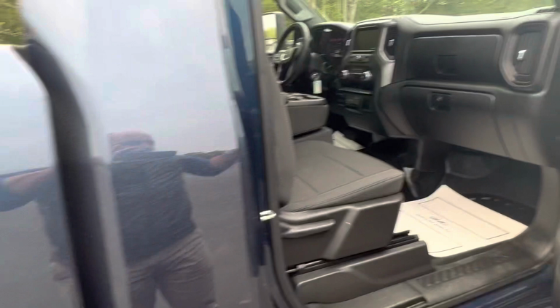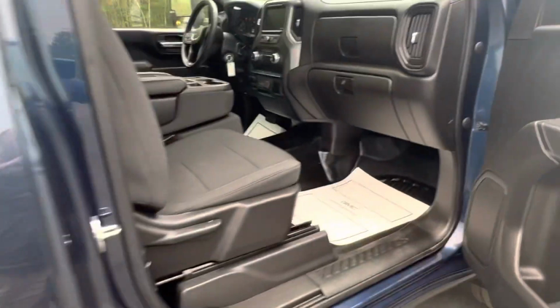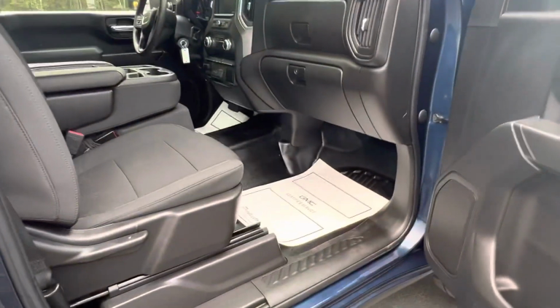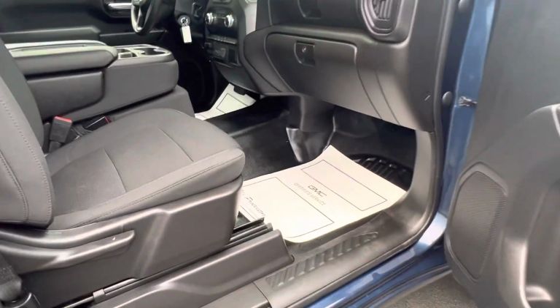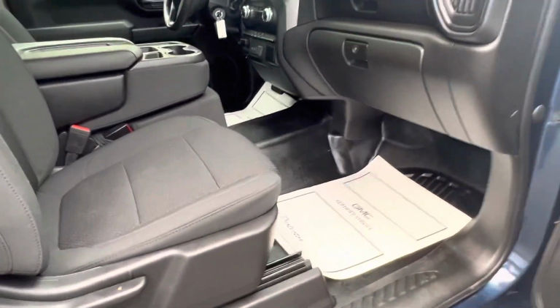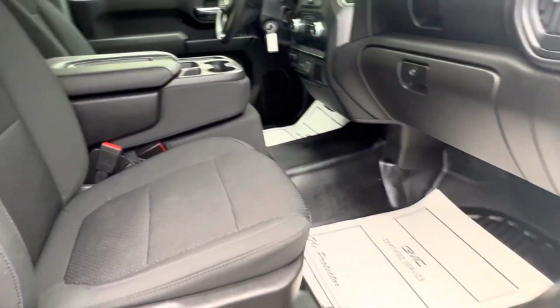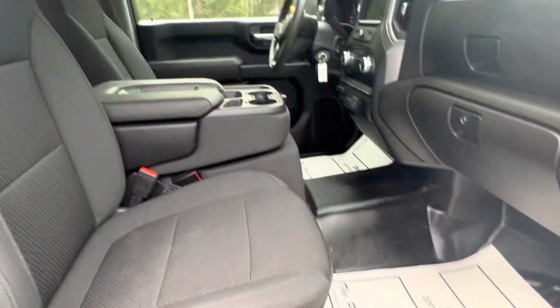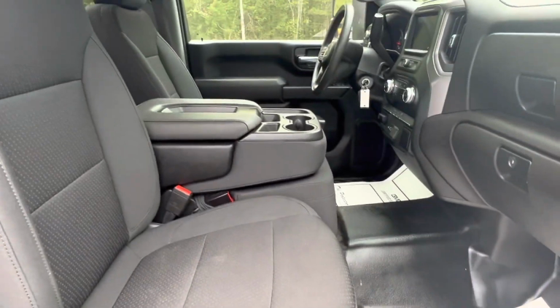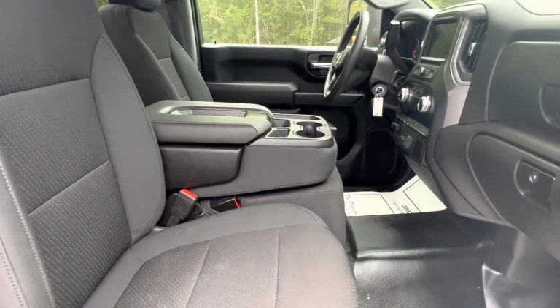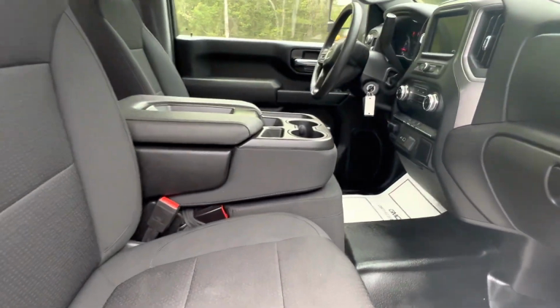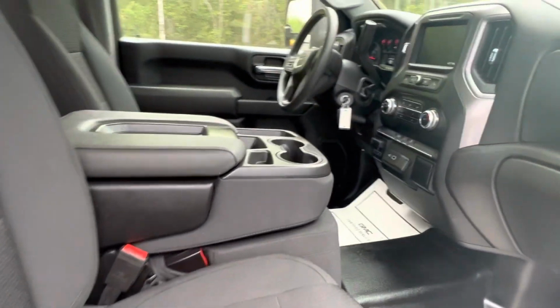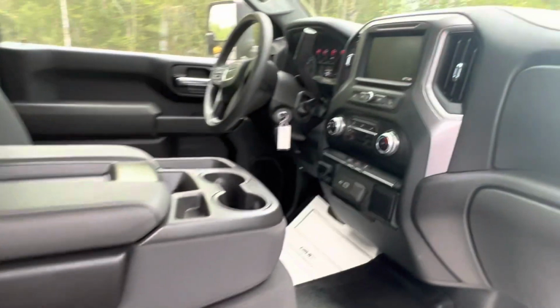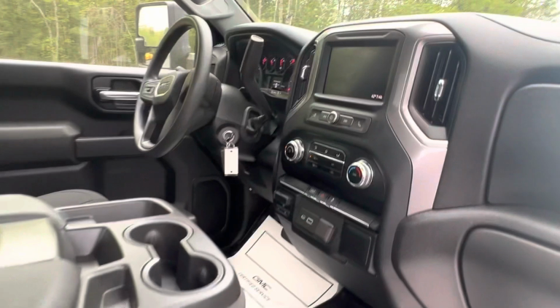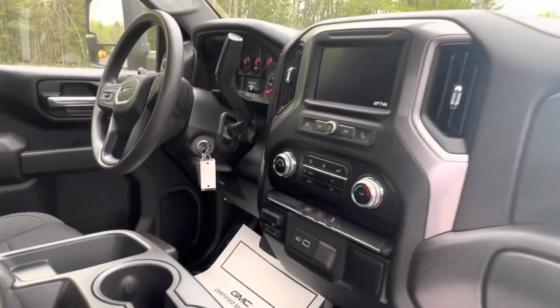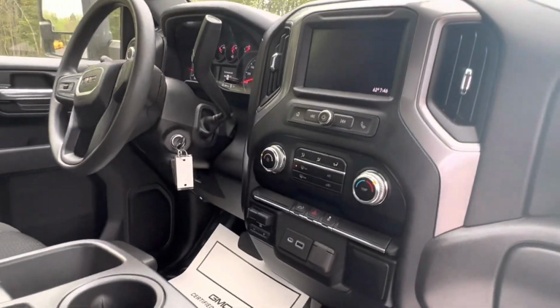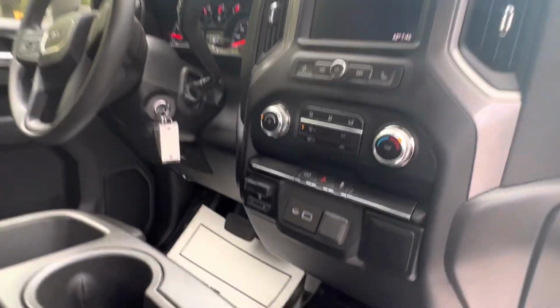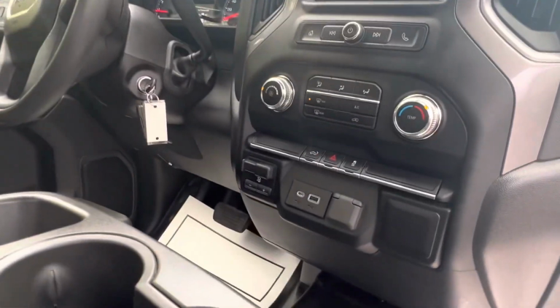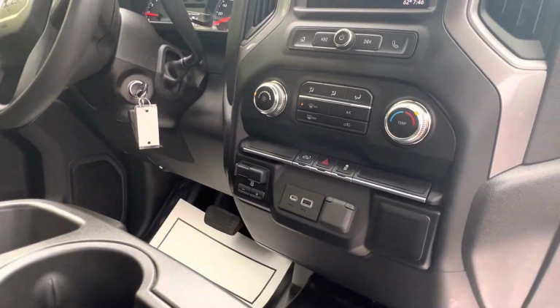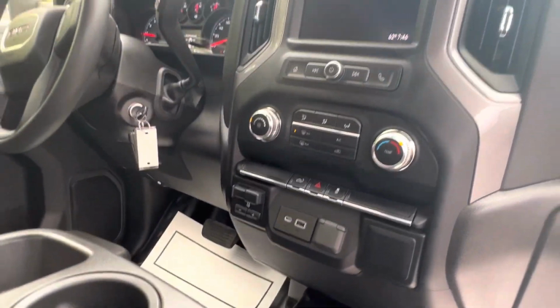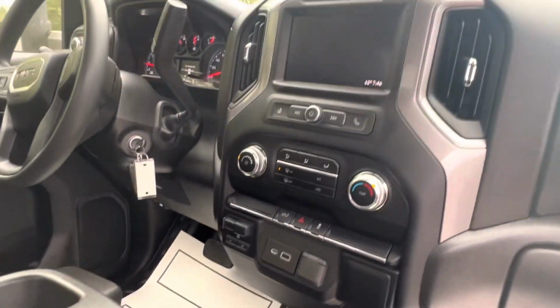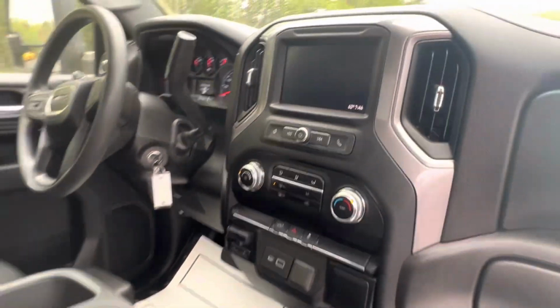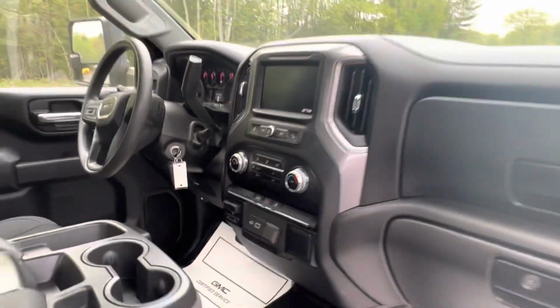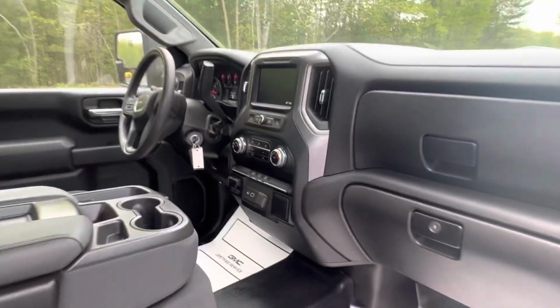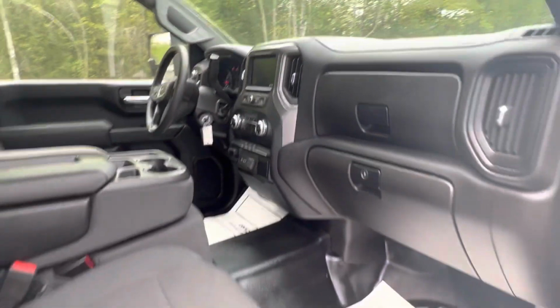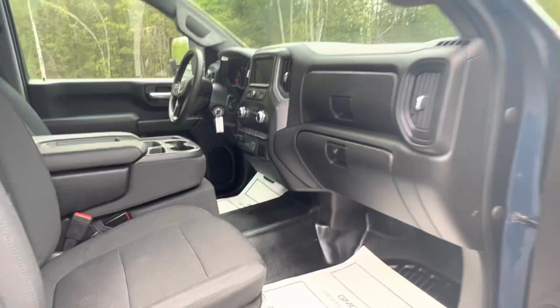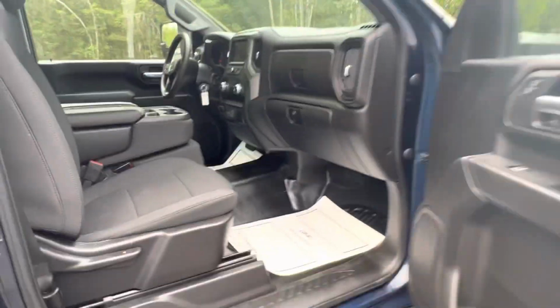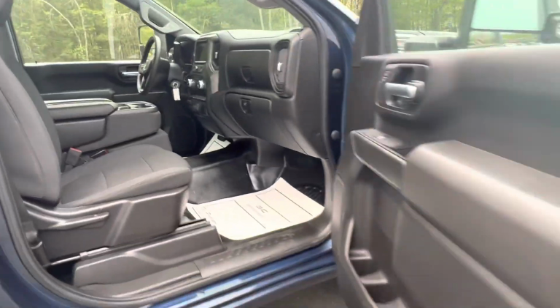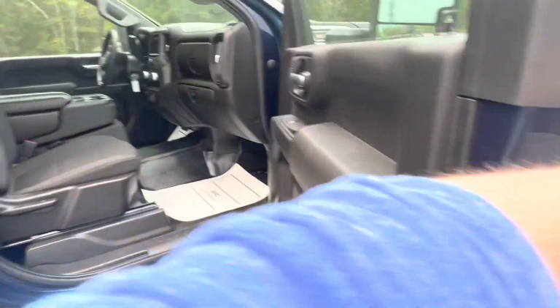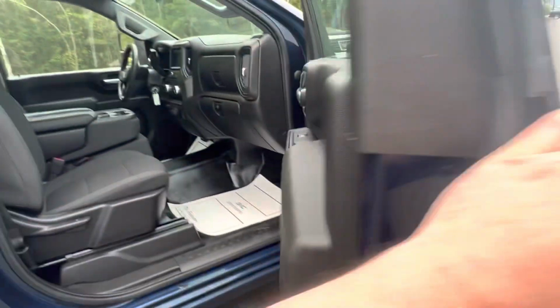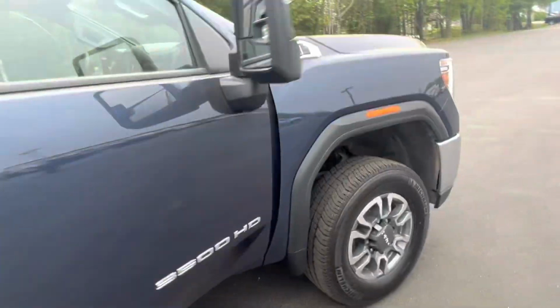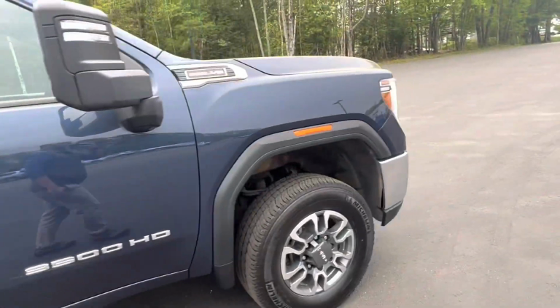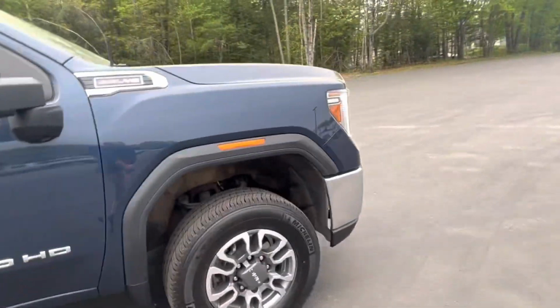It does have the all vinyl floors, bench seat with the flip-up center console, full touch display, trailer brake controller, four wheel drive. It does have Apple and Samsung CarPlay as well. This has the 6.6 gas motor.